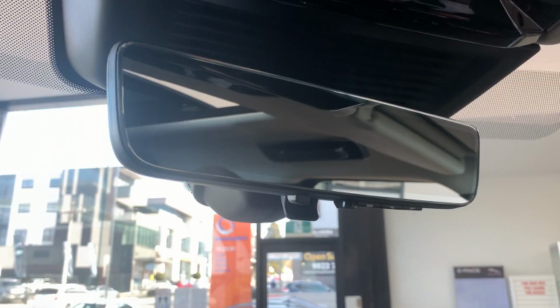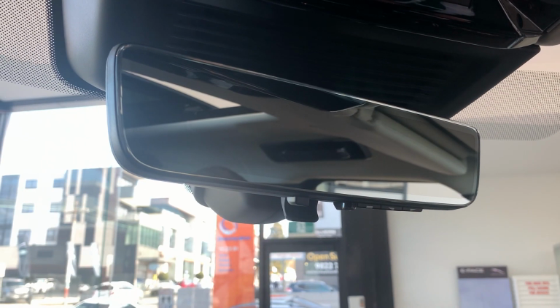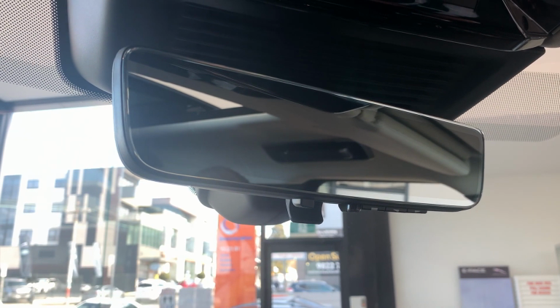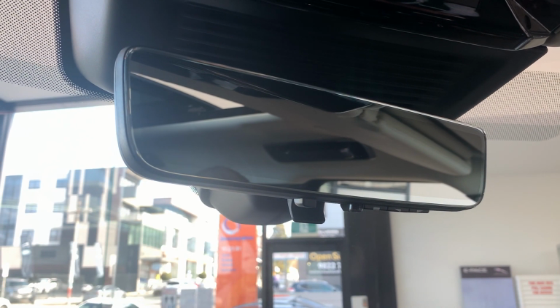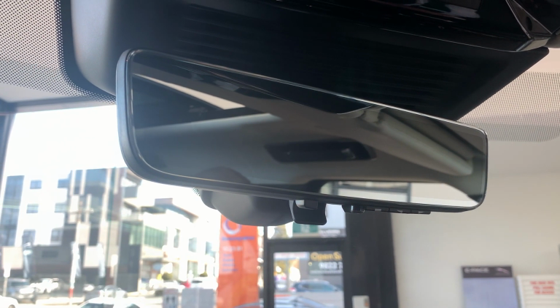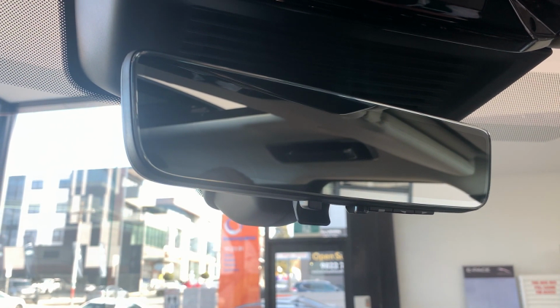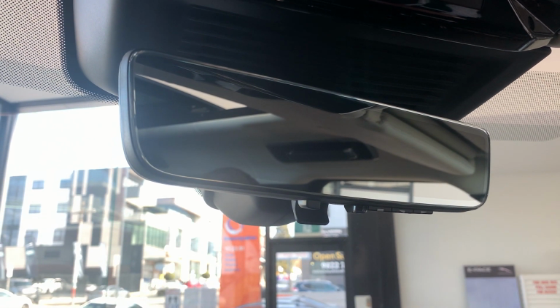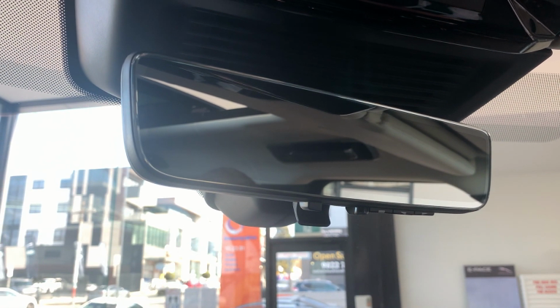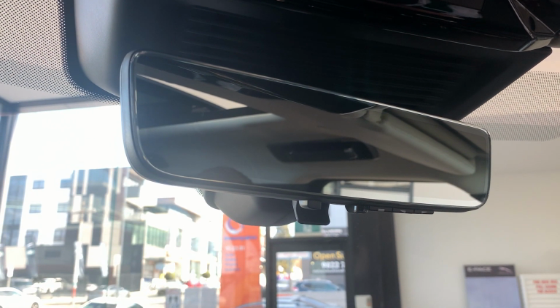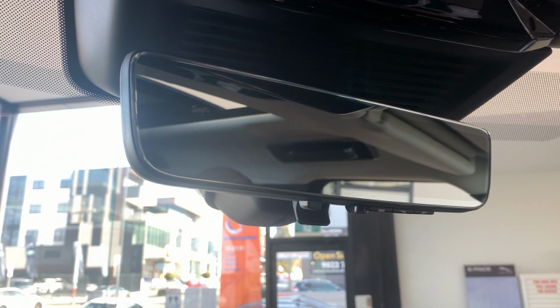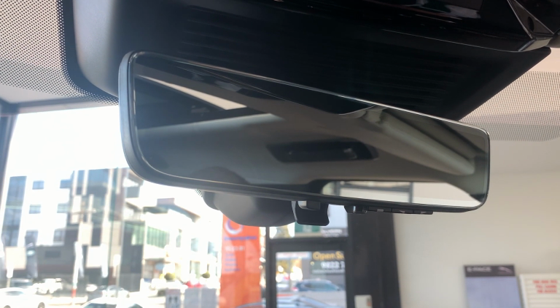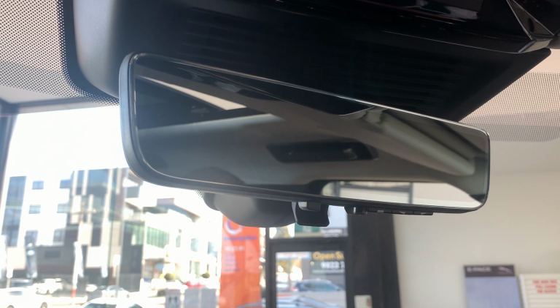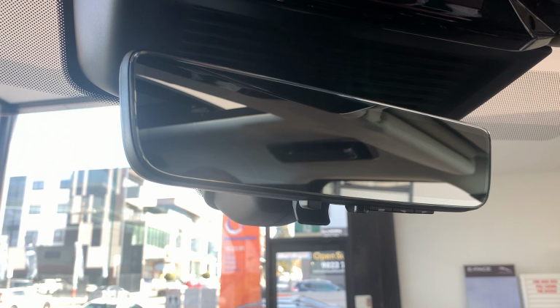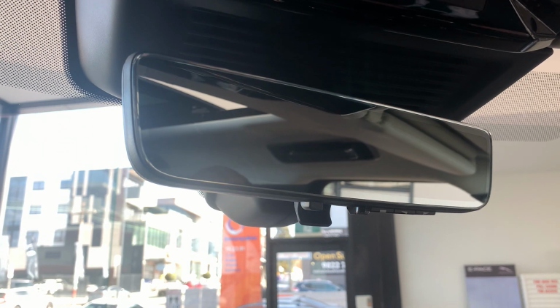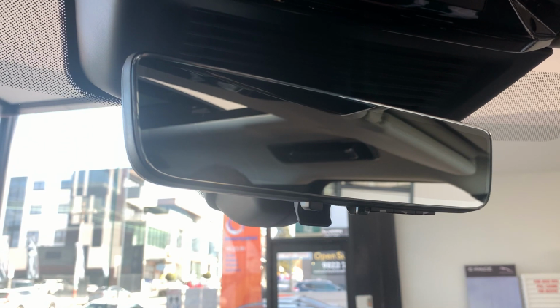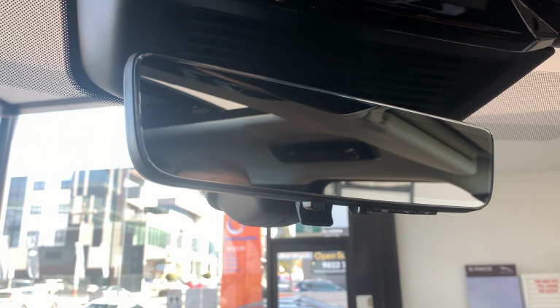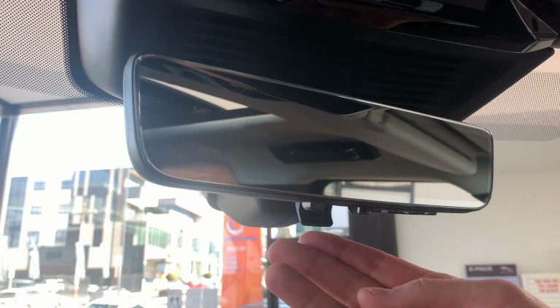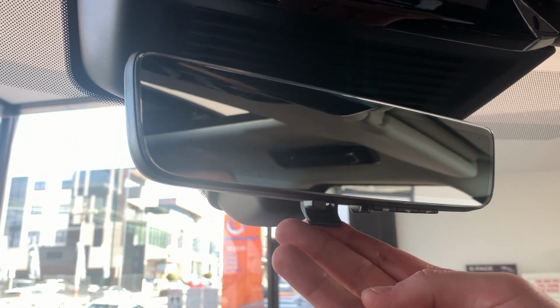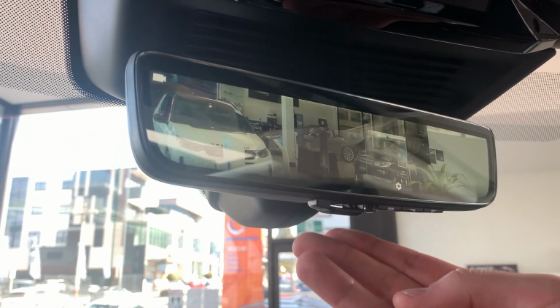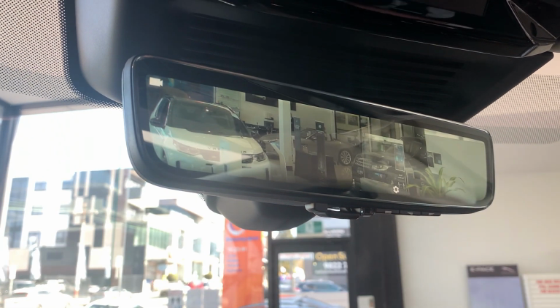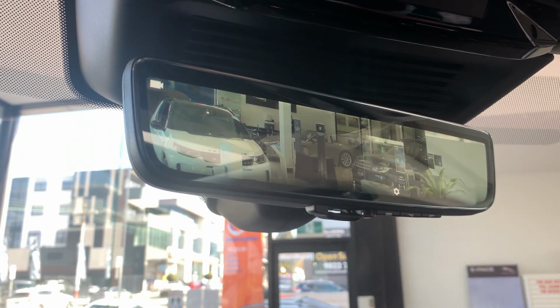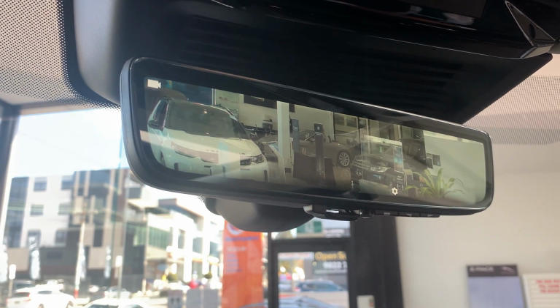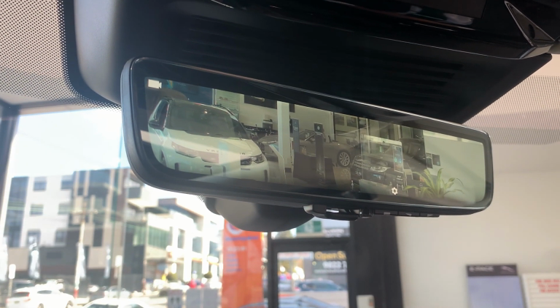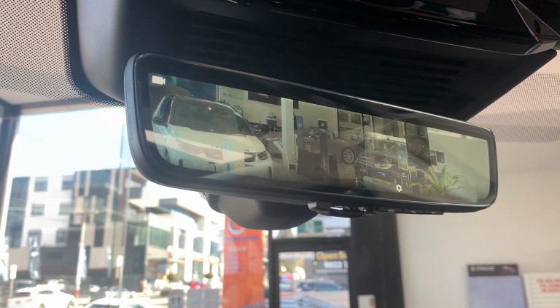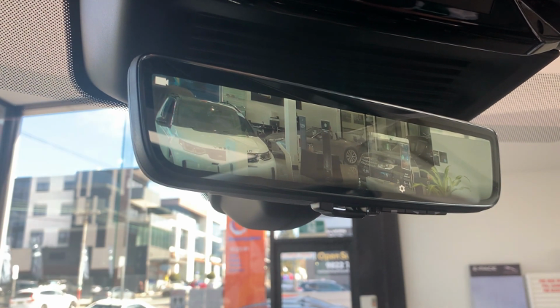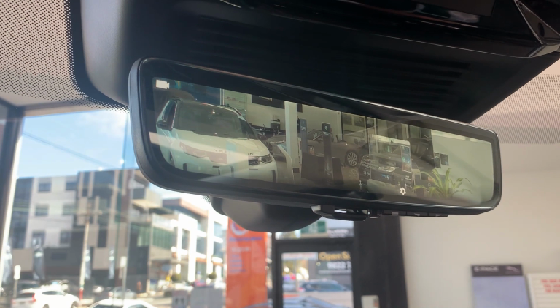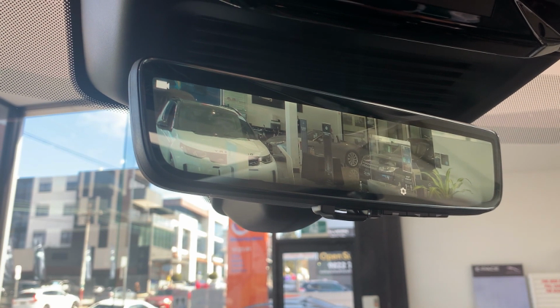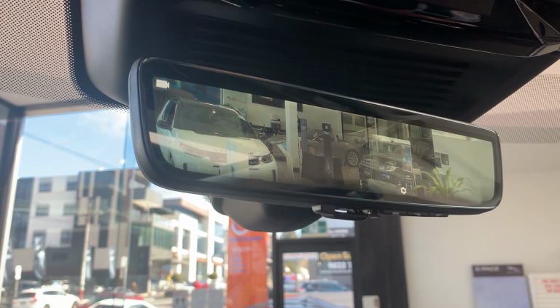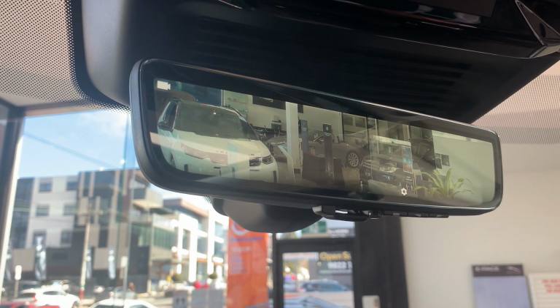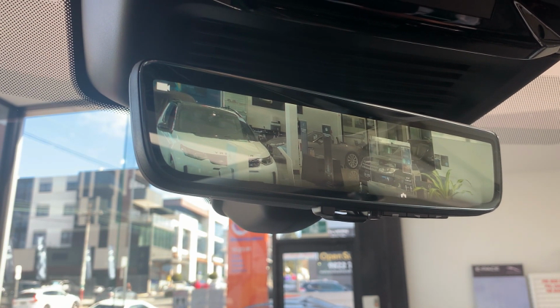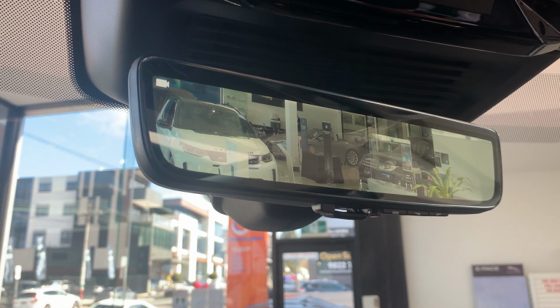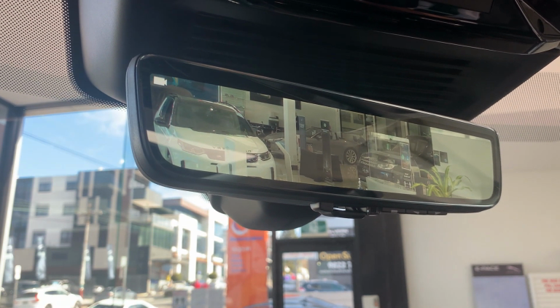Another standard feature in the Range Rover First Edition model is the ClearSight rear vision mirror, which enables you to view from the roof-mounted camera in case the load space is full and obstructing vision through the rear vision mirror.